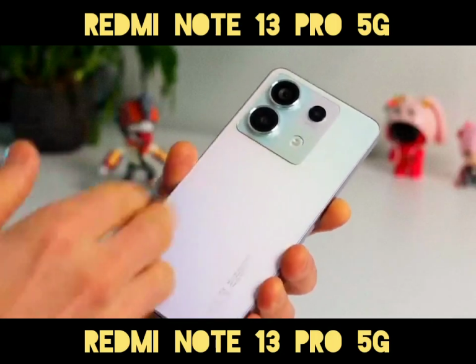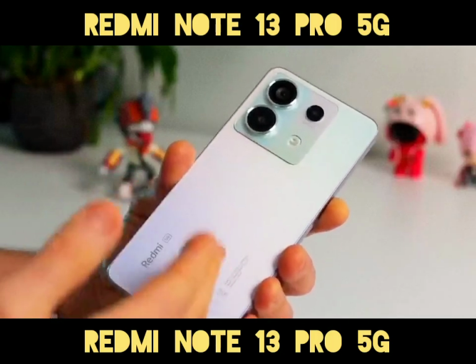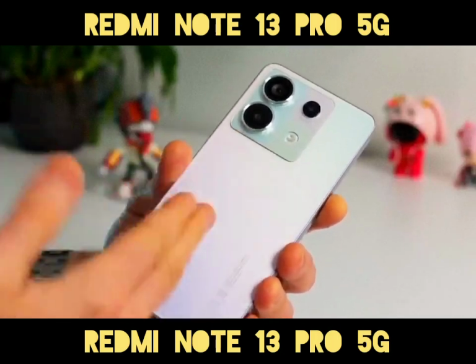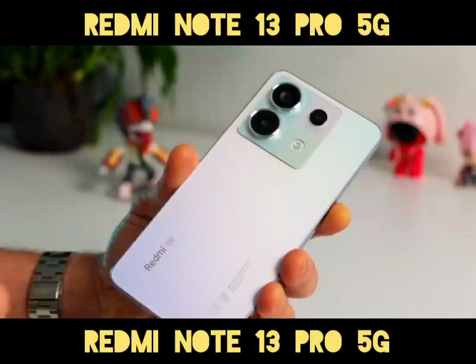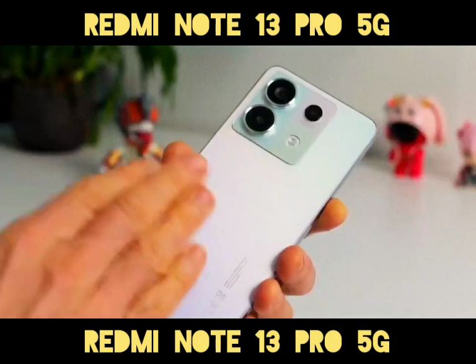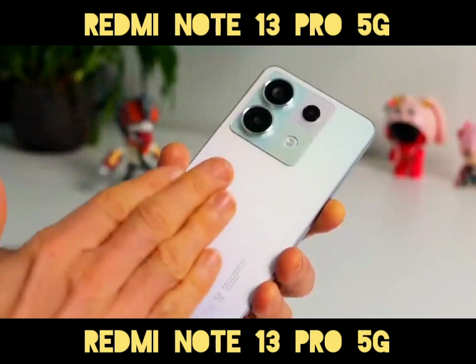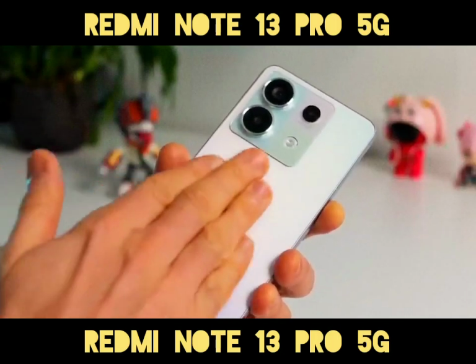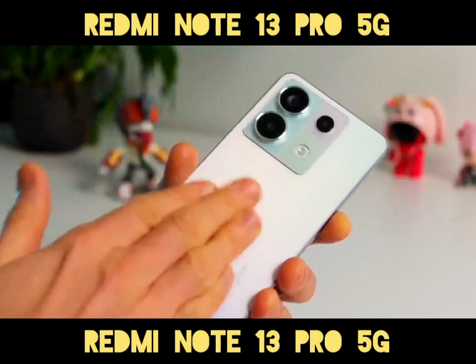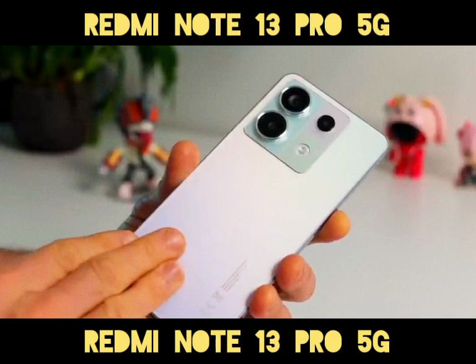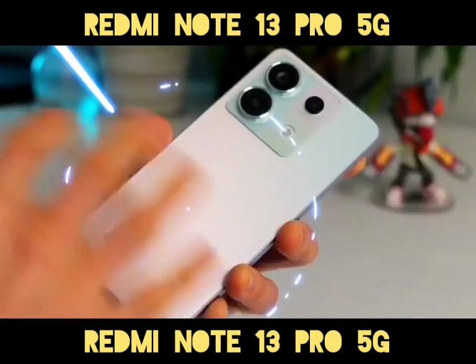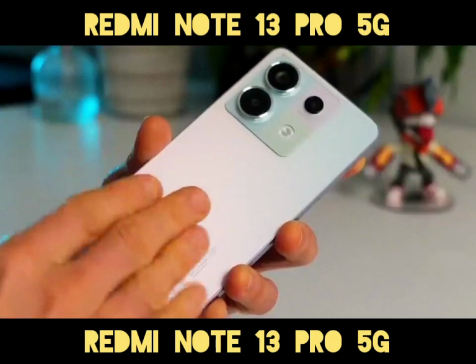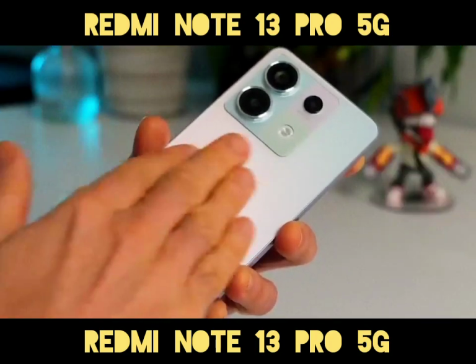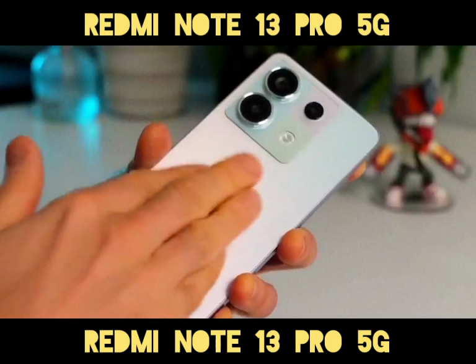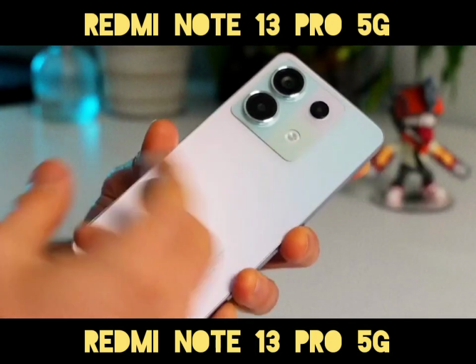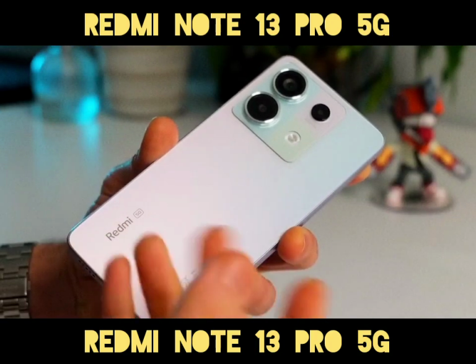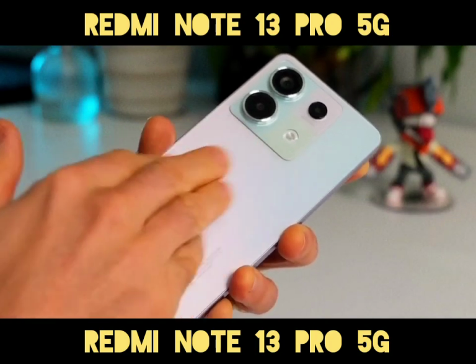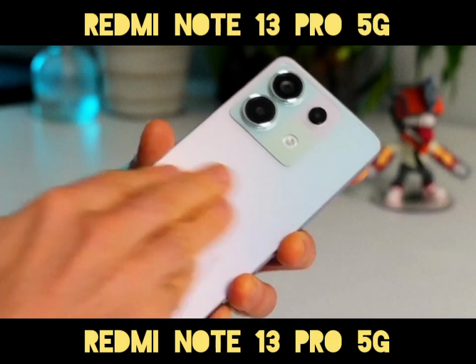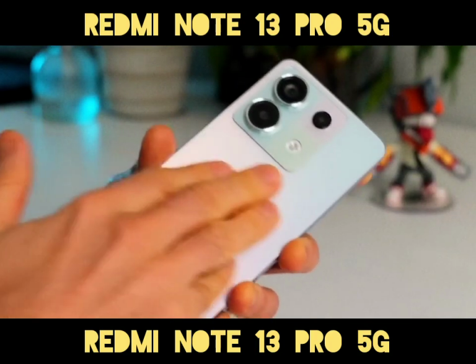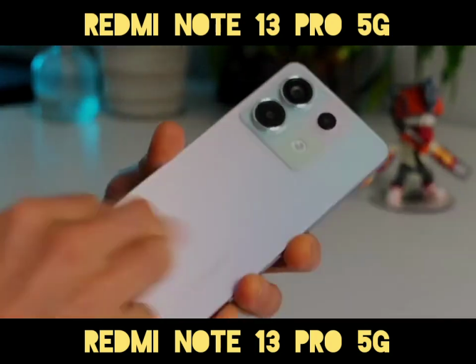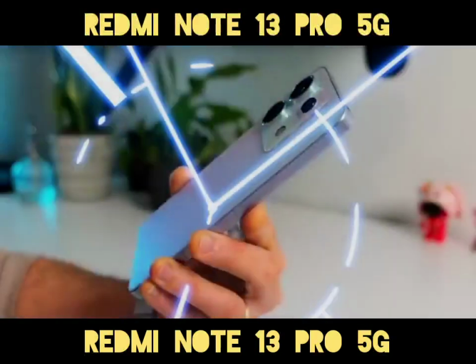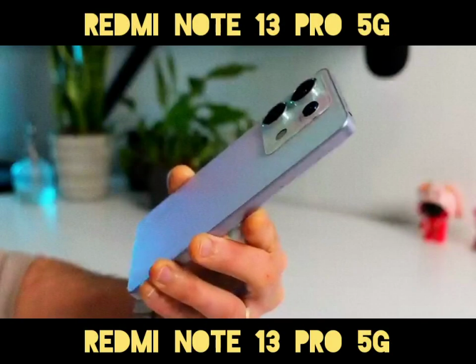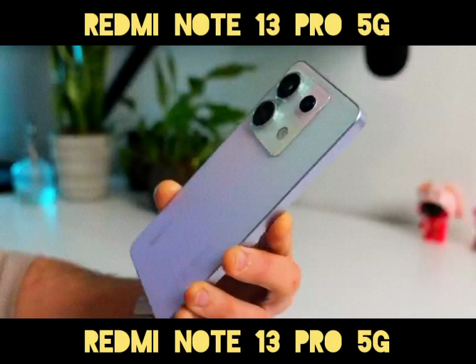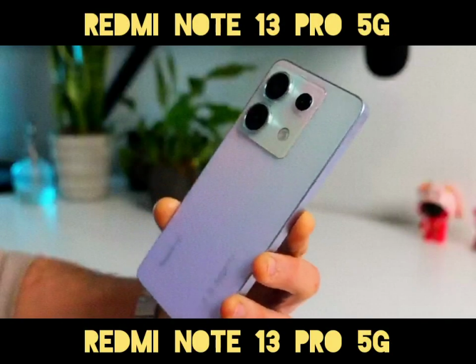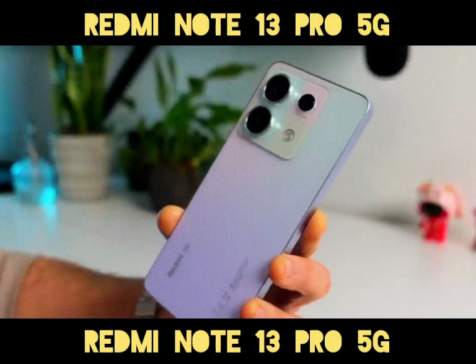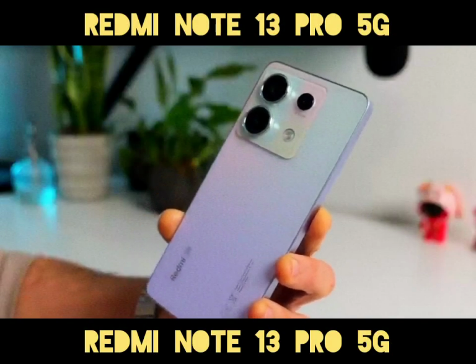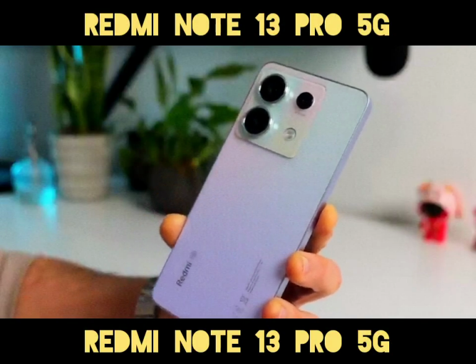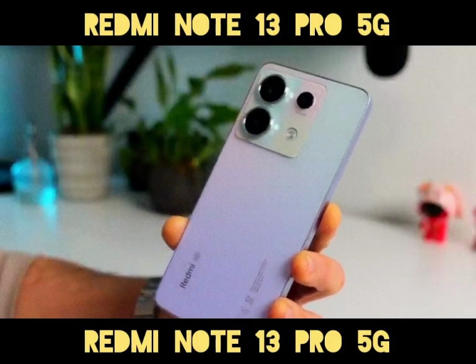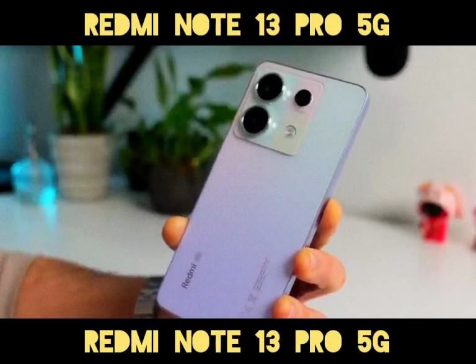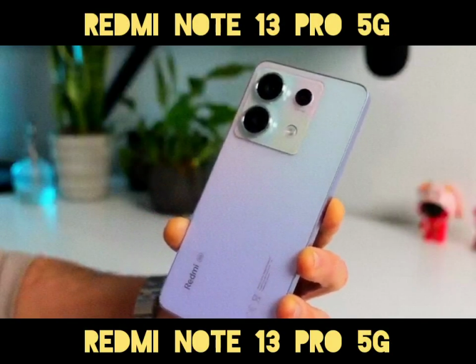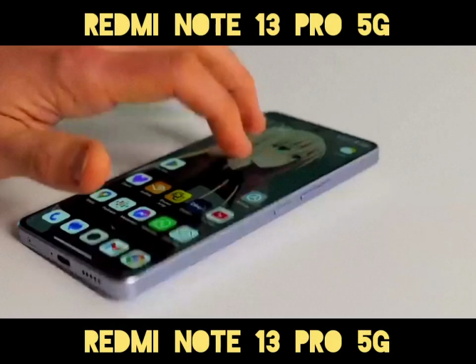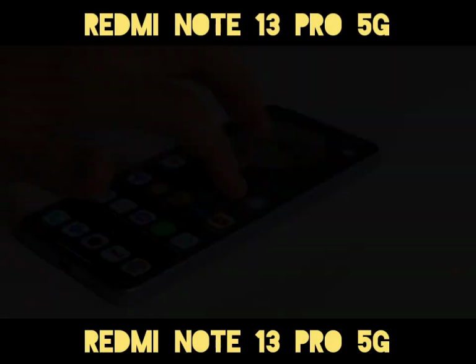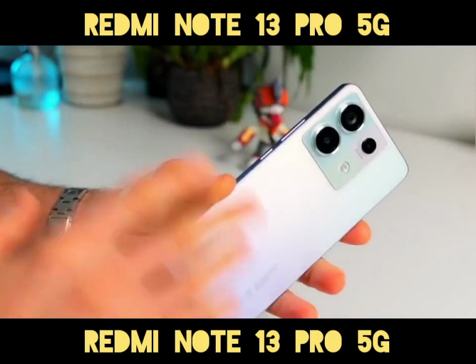Design and Build: The Redmi Note 13 Pro 5G boasts a sleek design with Gorilla Glass Victus on the front, a glass back, and a plastic frame. It is IP54 rated, making it dust and splash resistant.